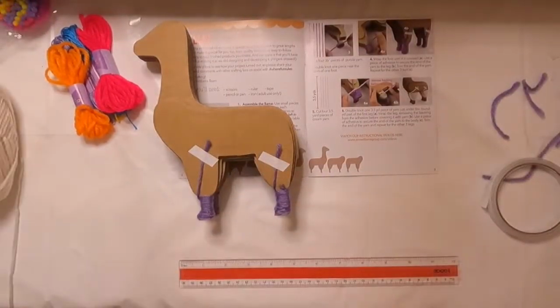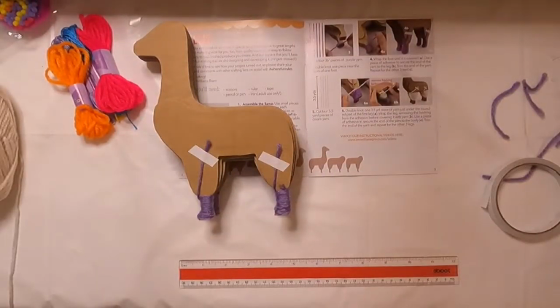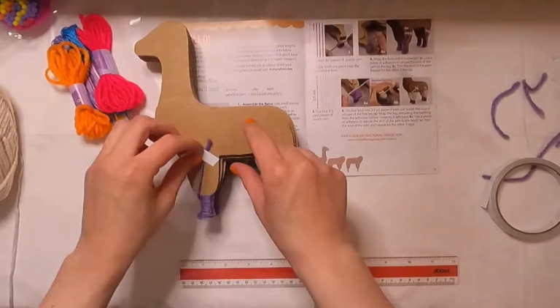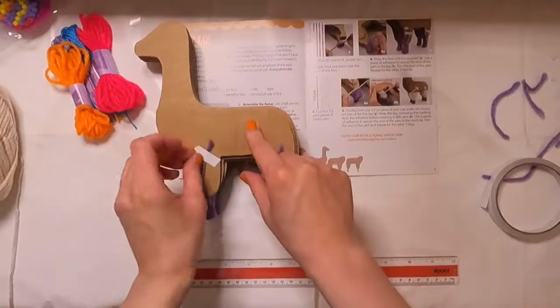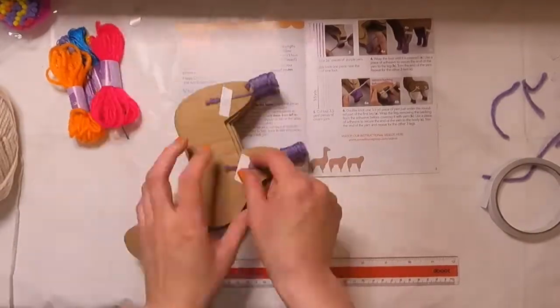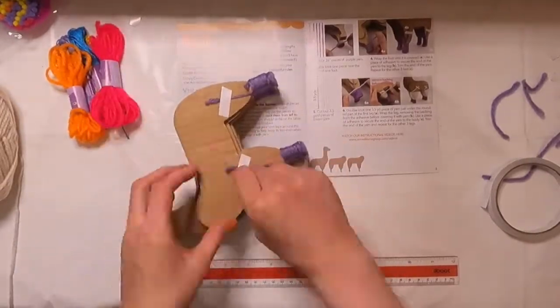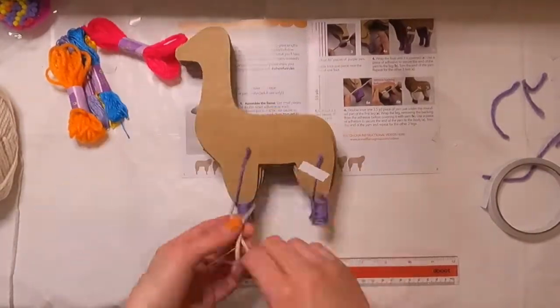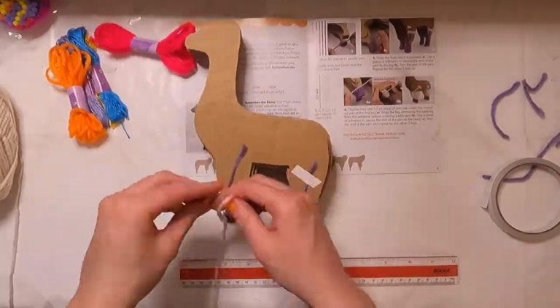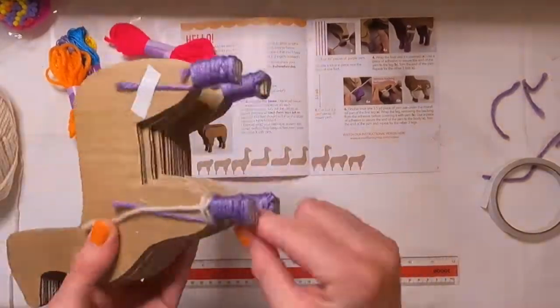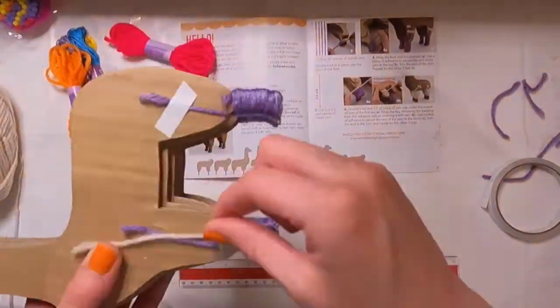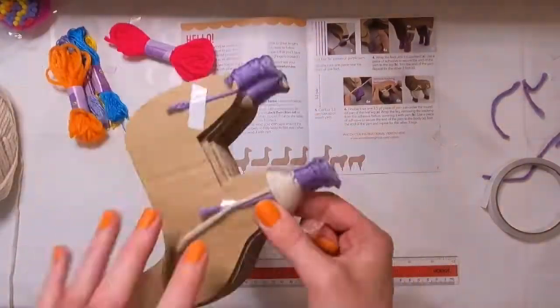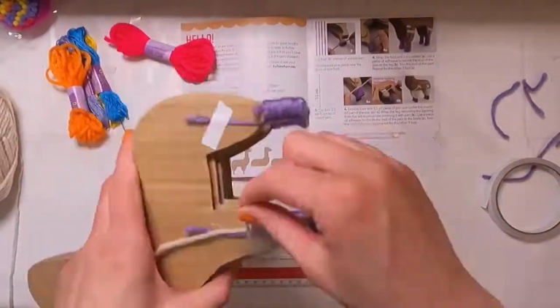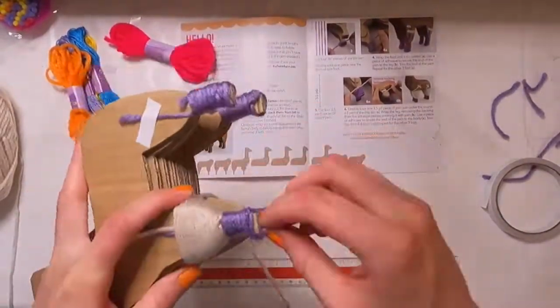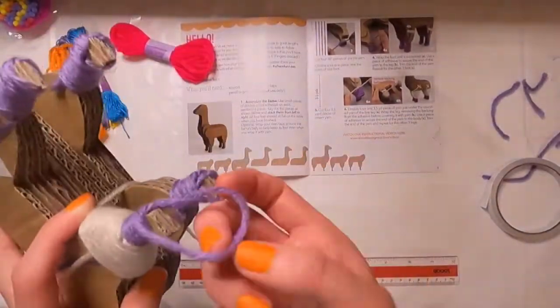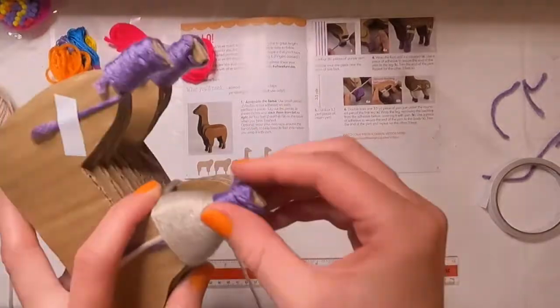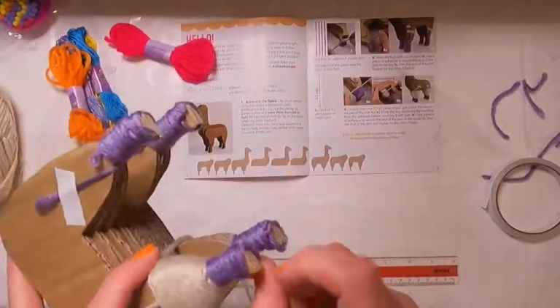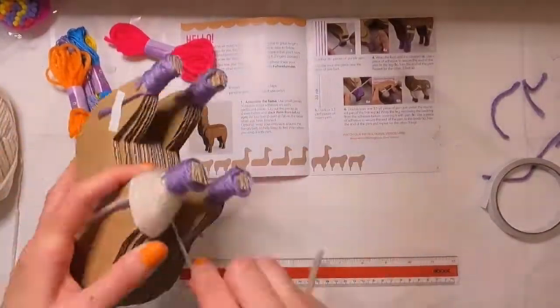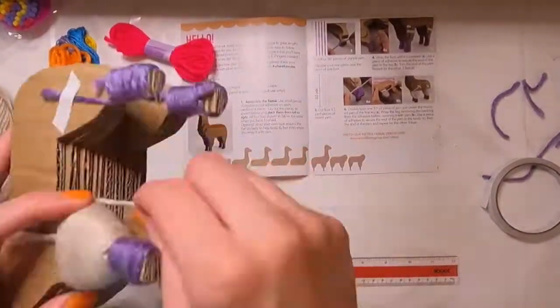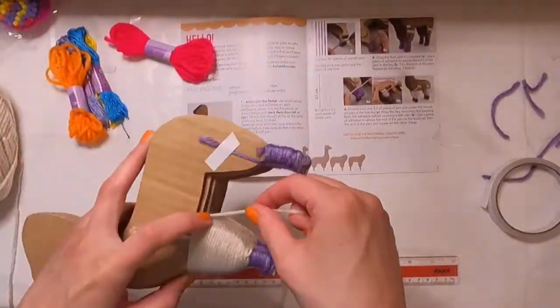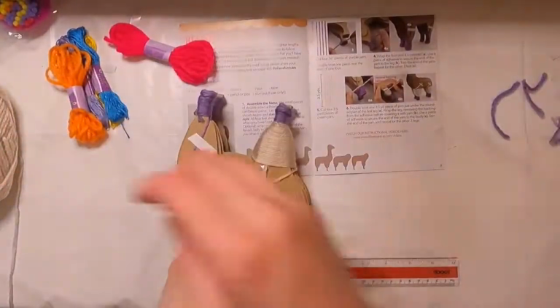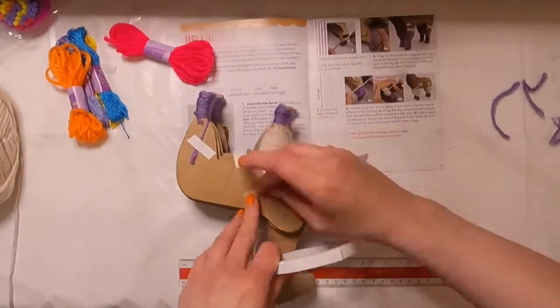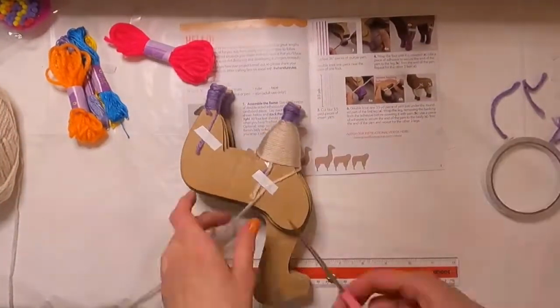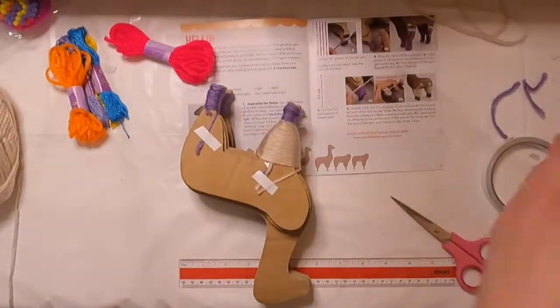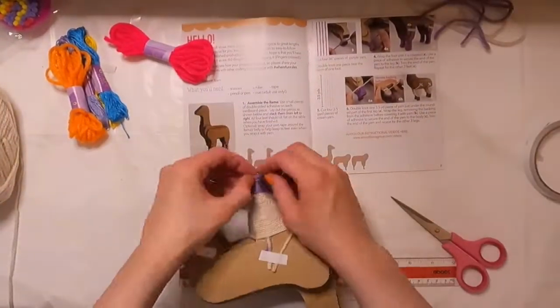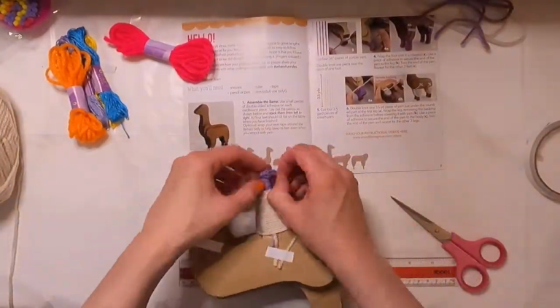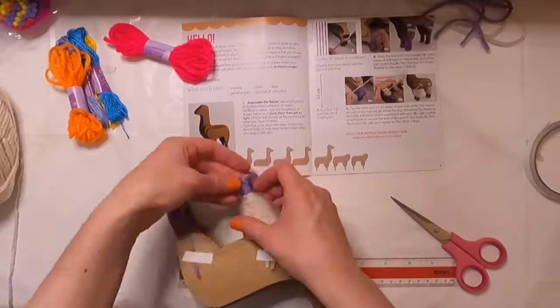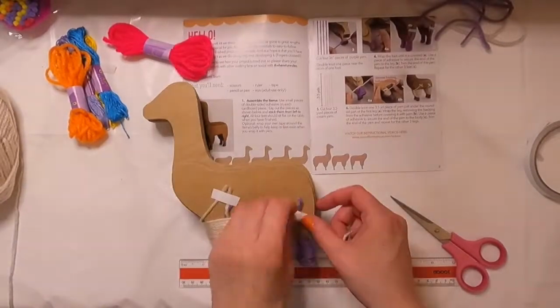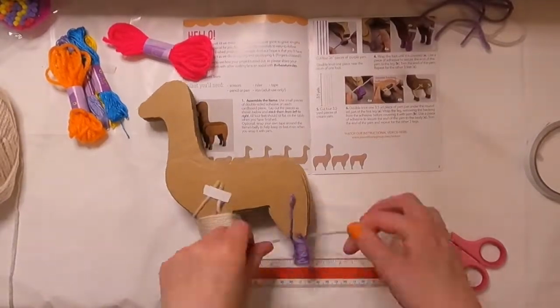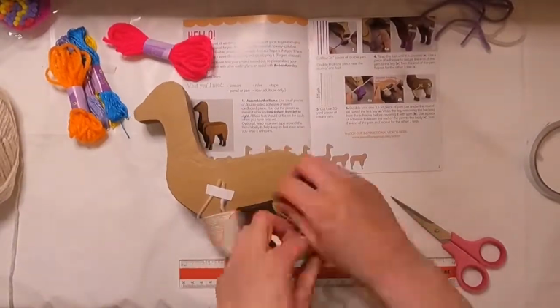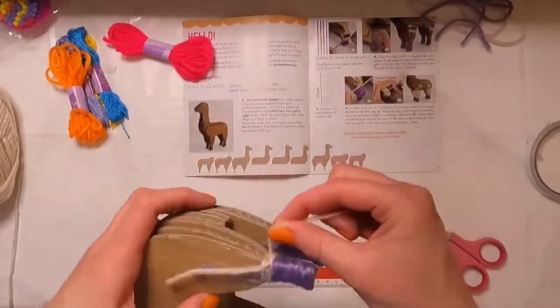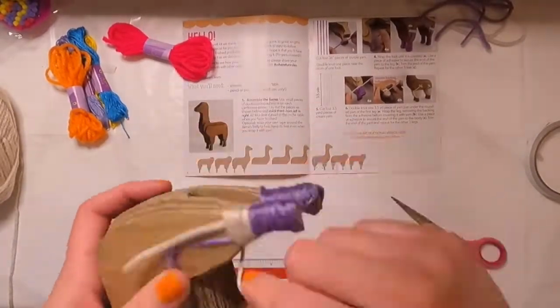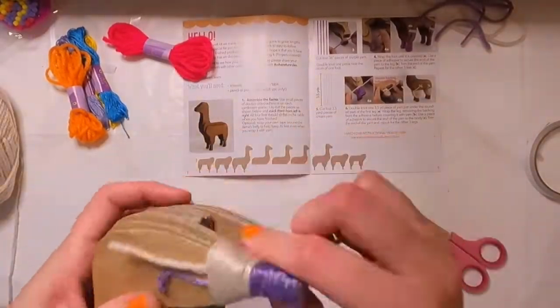It was while I was wrapping the legs that I noticed the feet really weren't secure. I'd almost suggest using adhesive when attaching the purple yarn to the feet, just to really keep the yarn from unraveling off the feet.